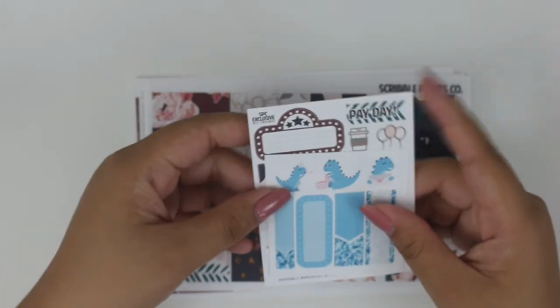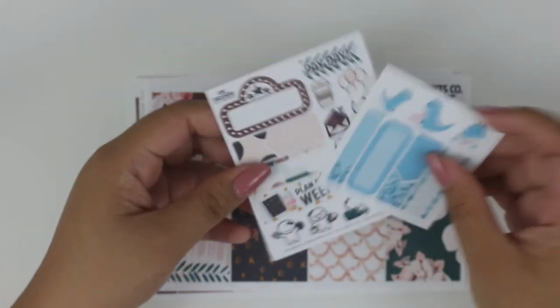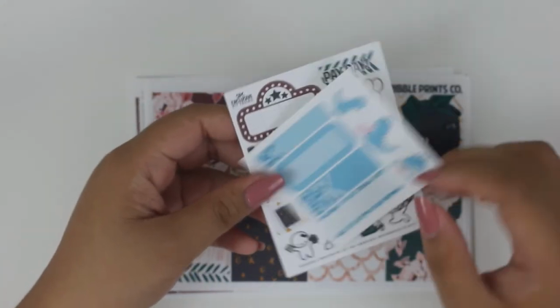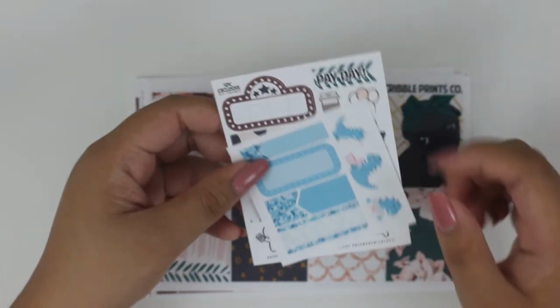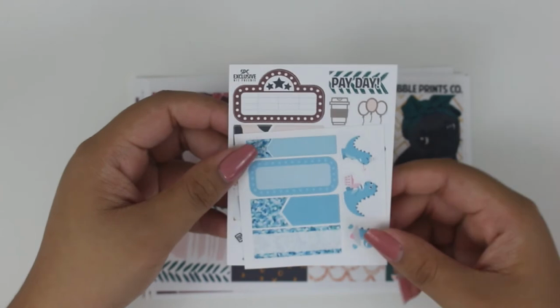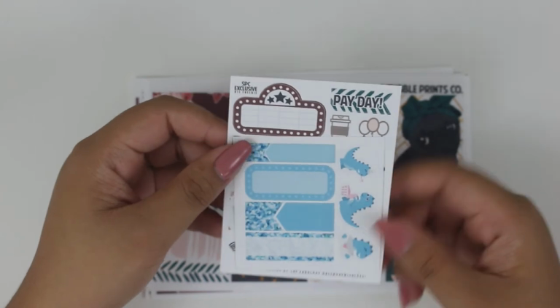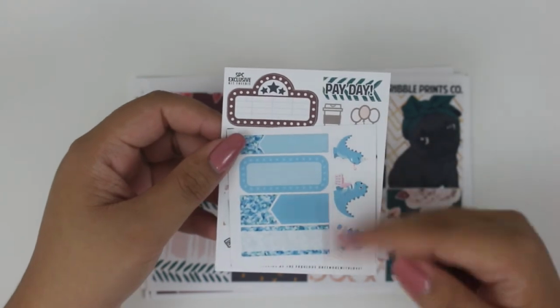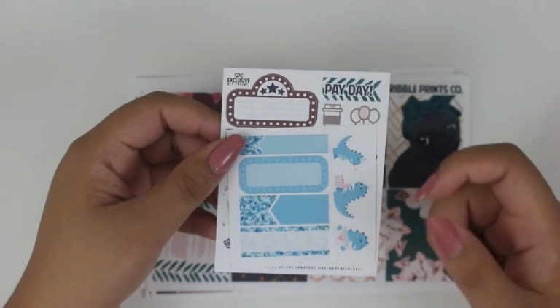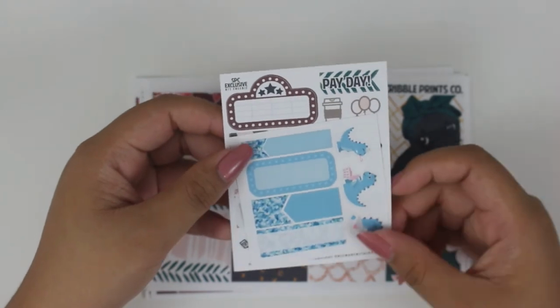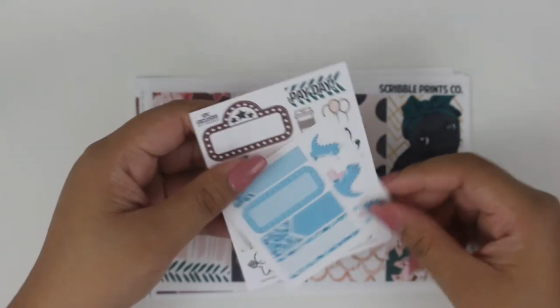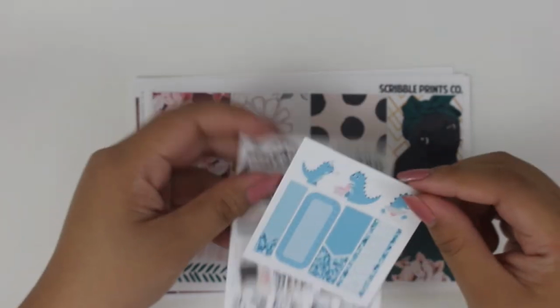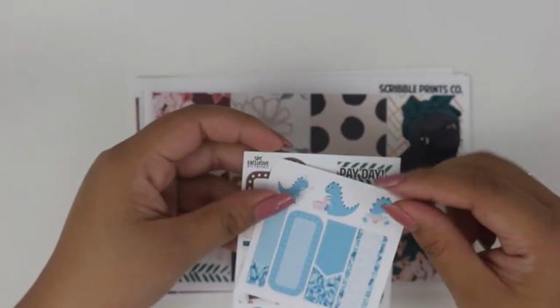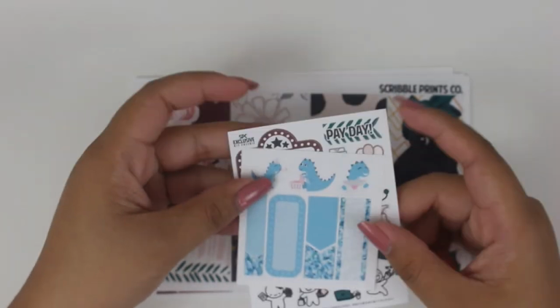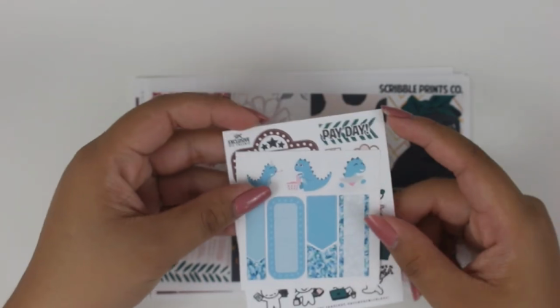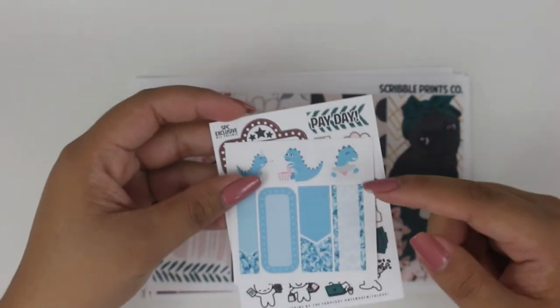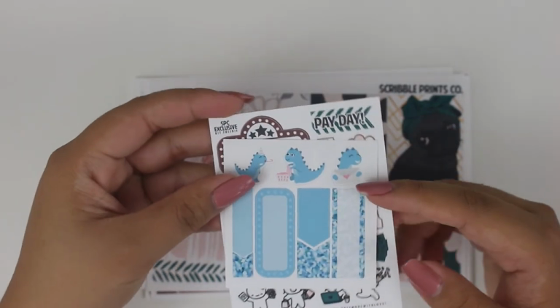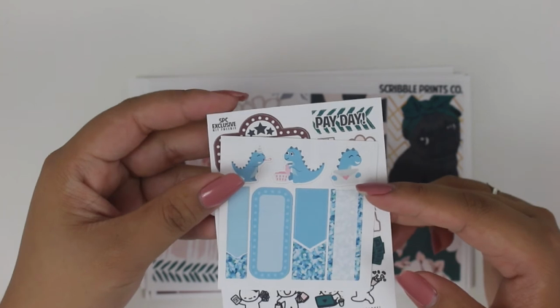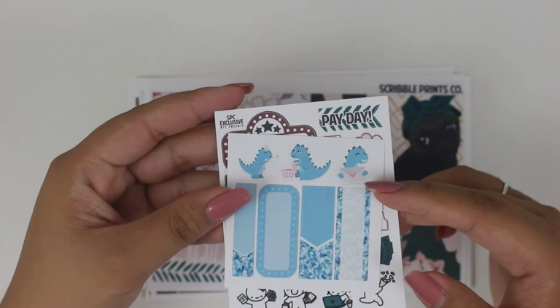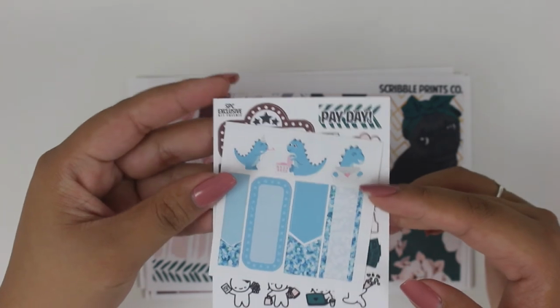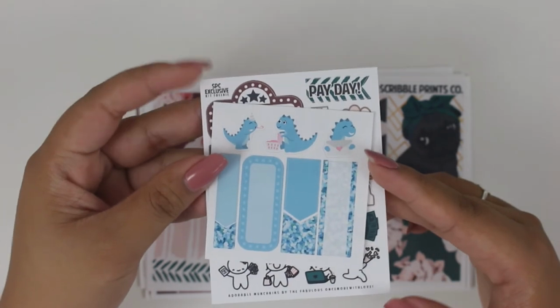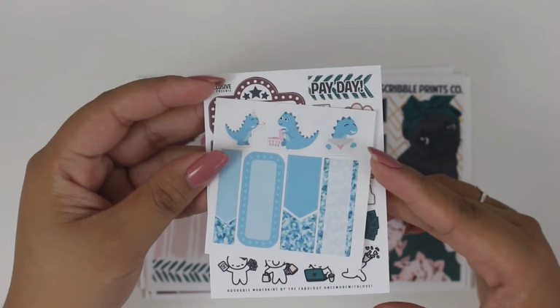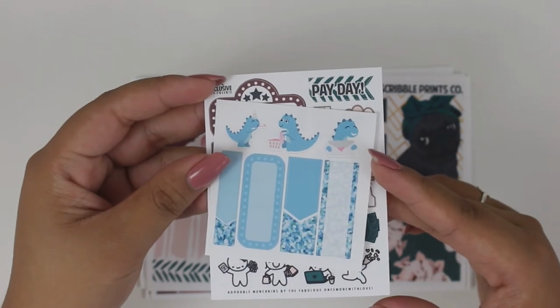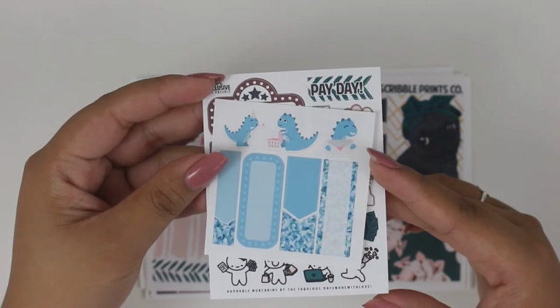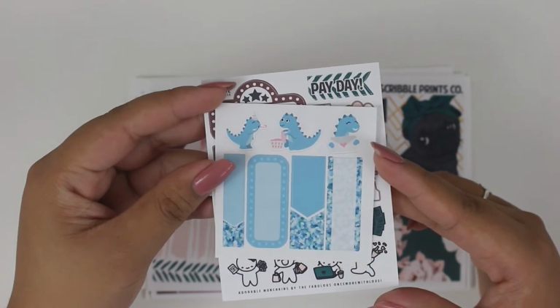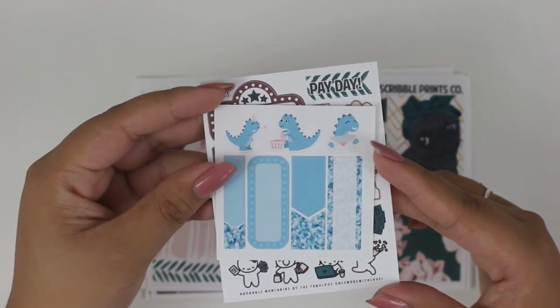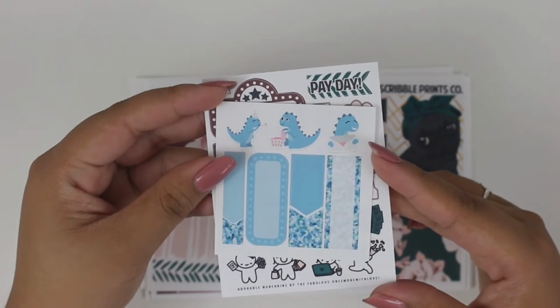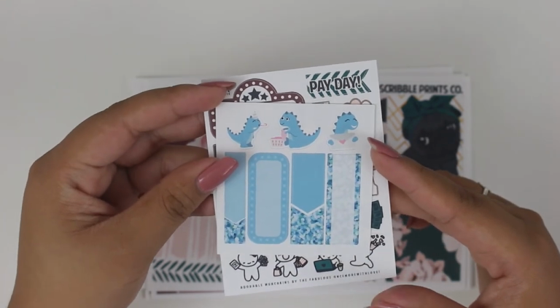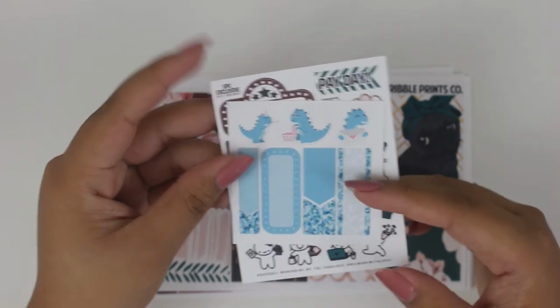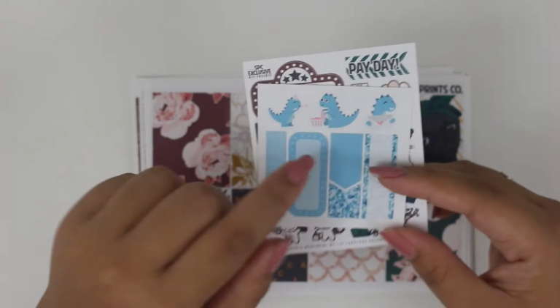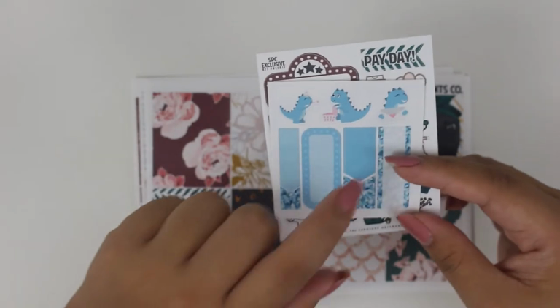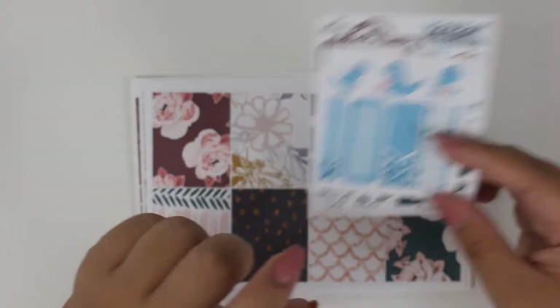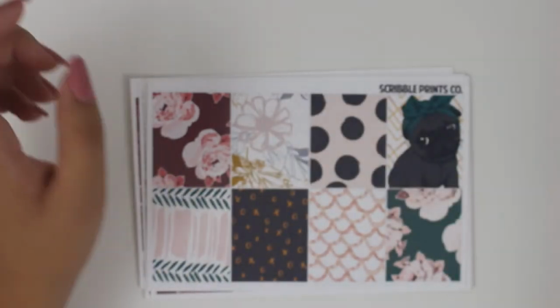And then there's also this freebie, which is just a blue-themed kit. I don't know this dino's name, but this is one of the newer stickers that Scribble Prints Co. has released — the dinos. And I absolutely love blue. So this is super cool.